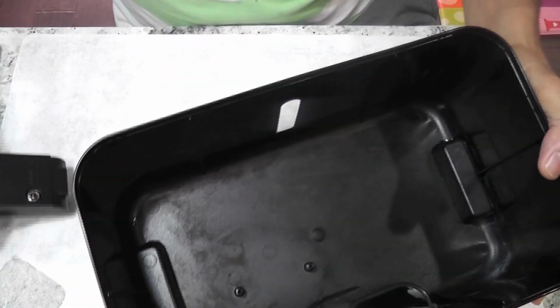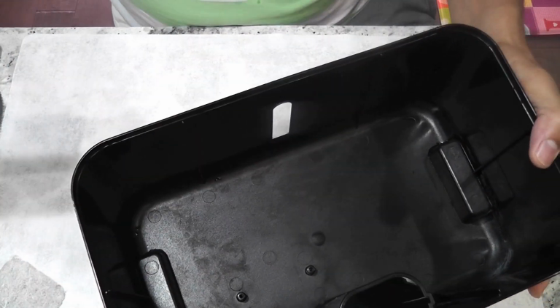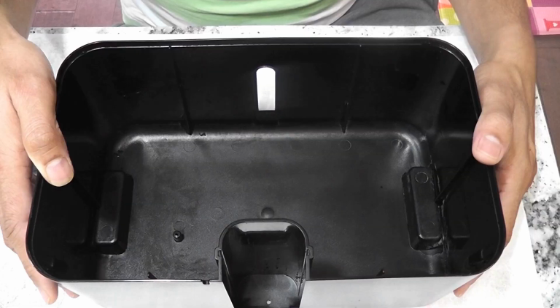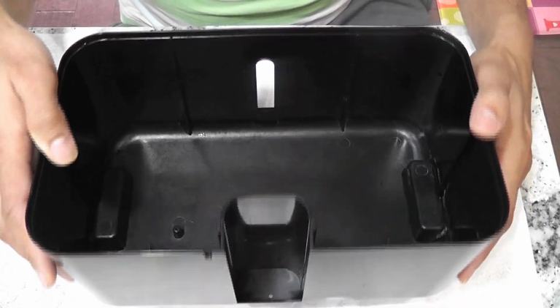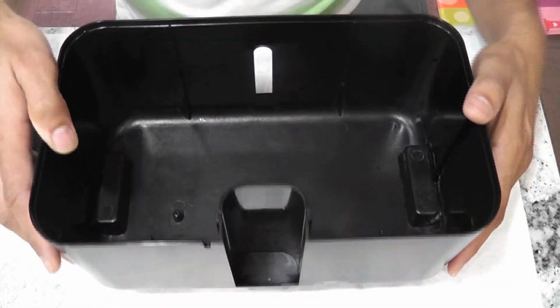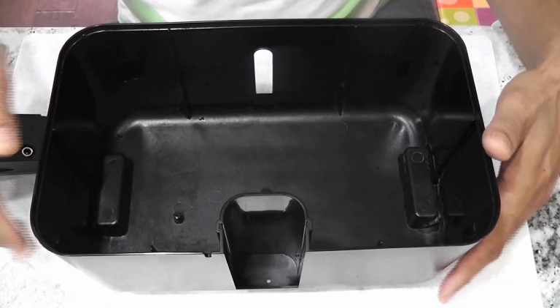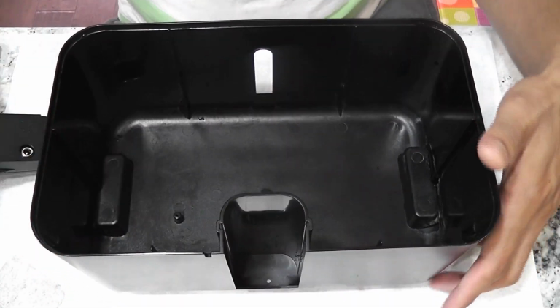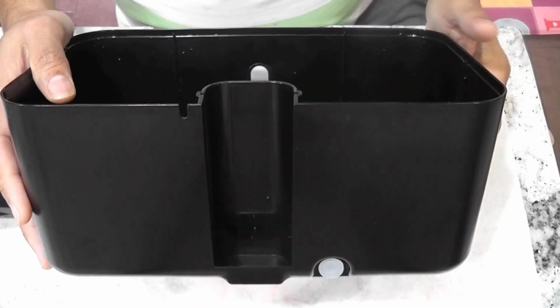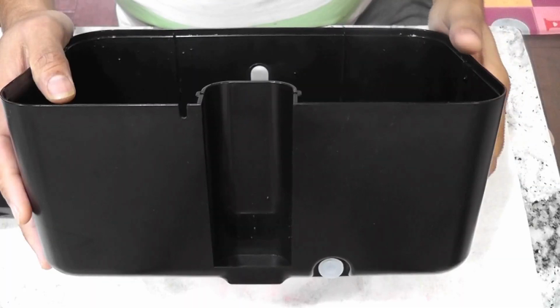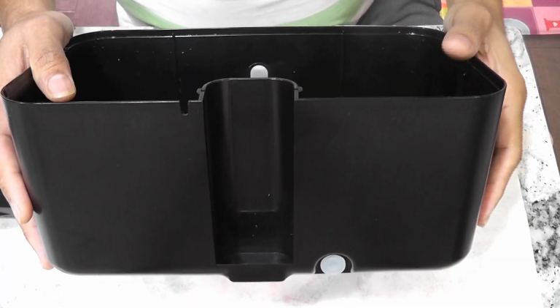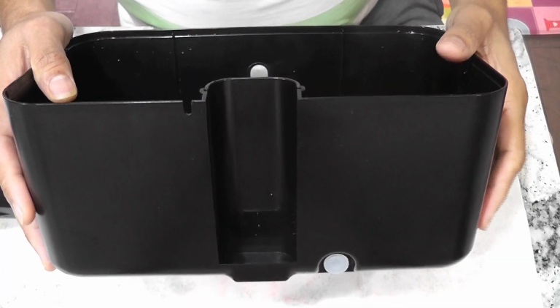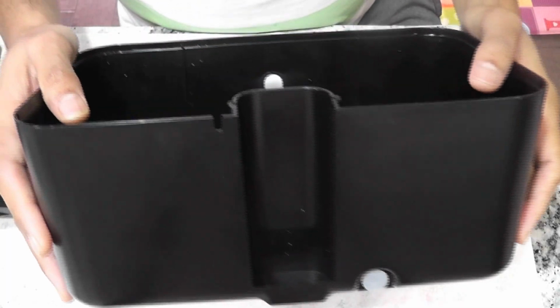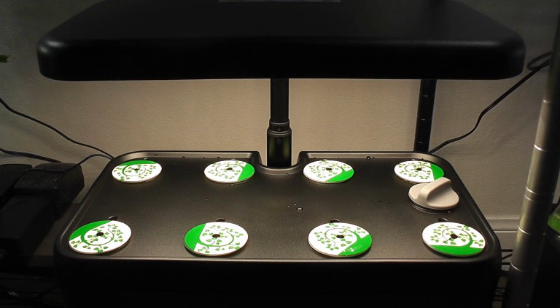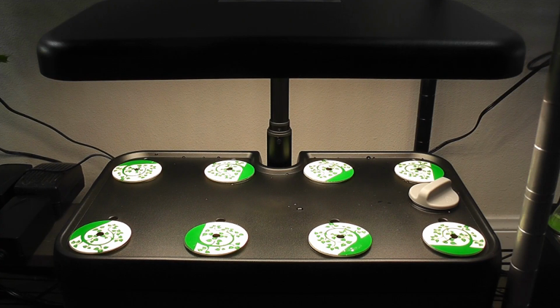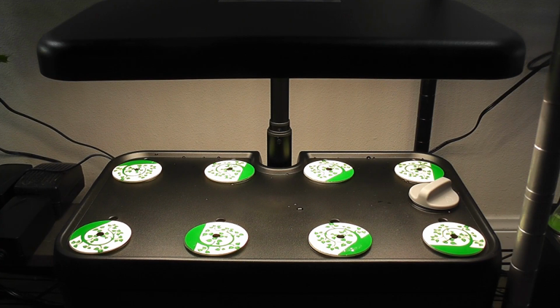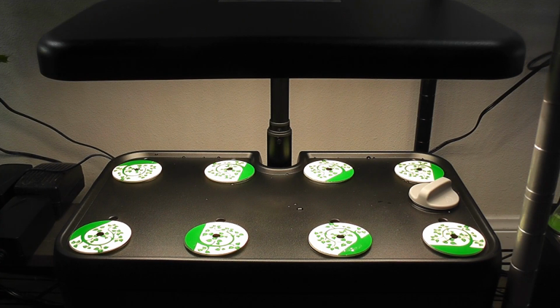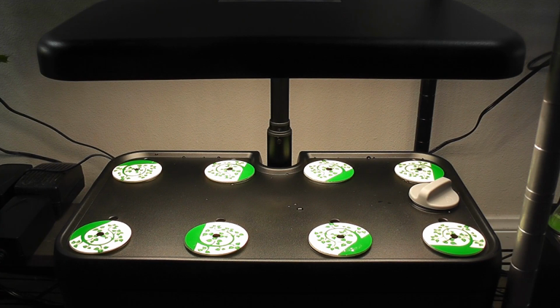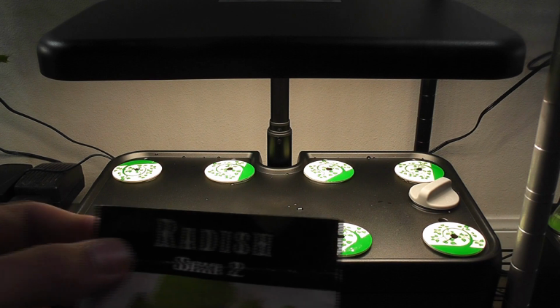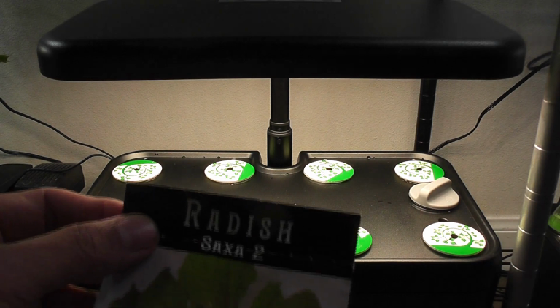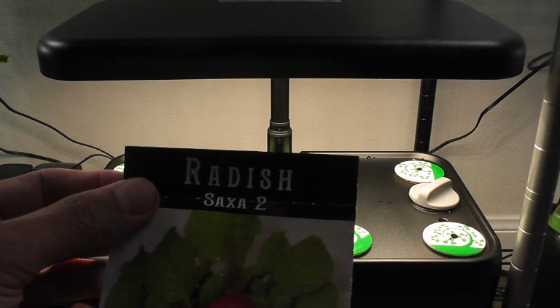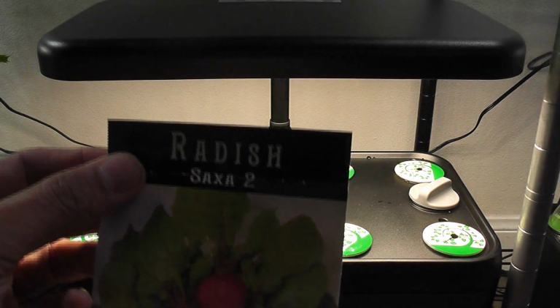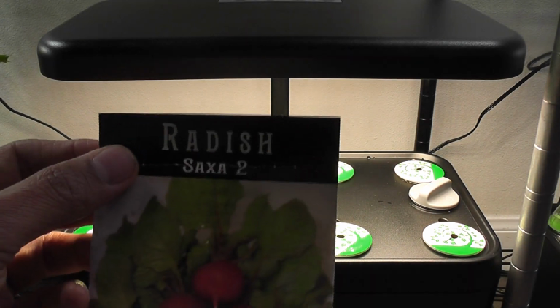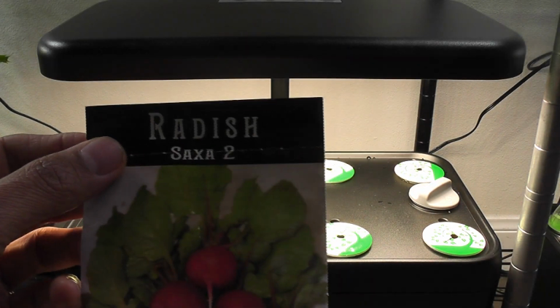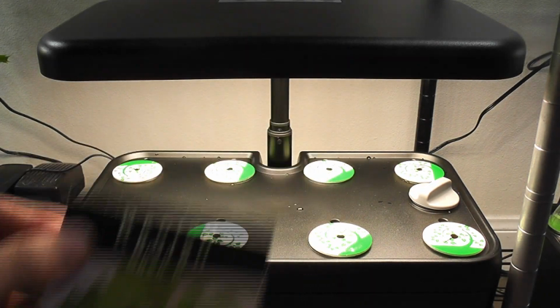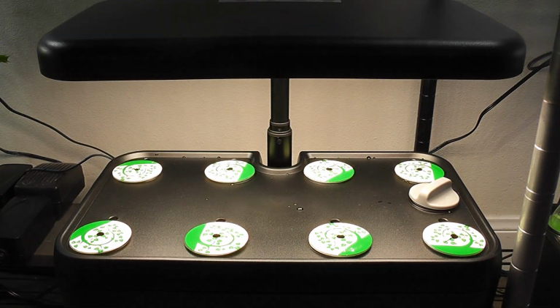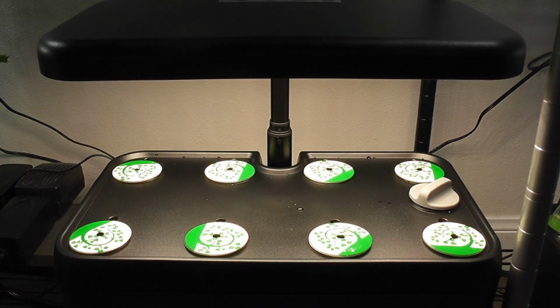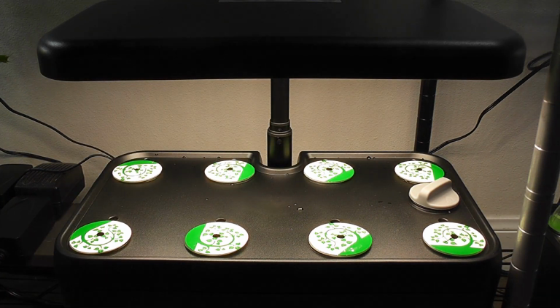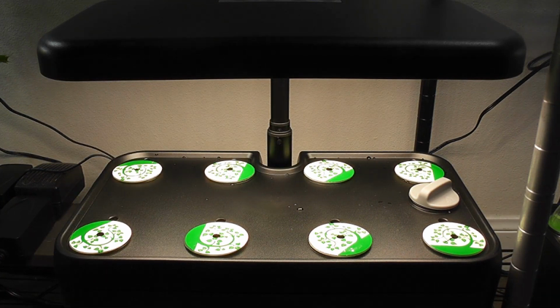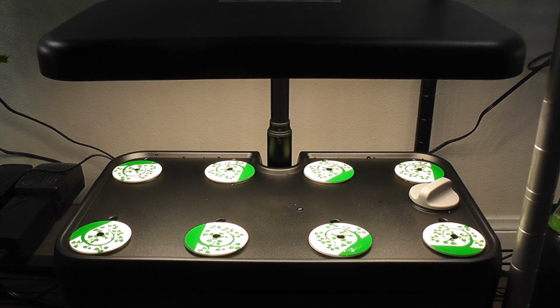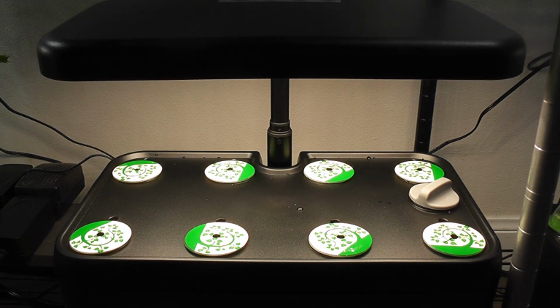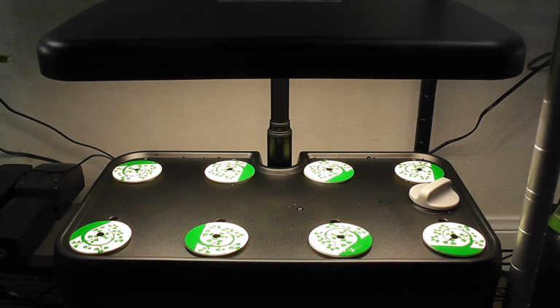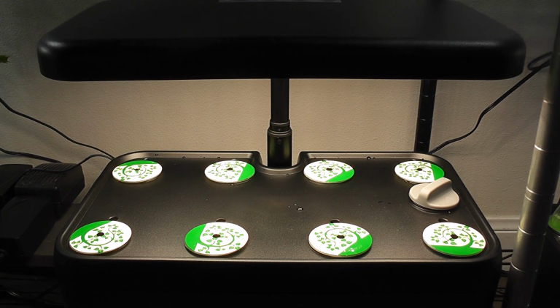Now let's get into the growth cycle and check the results. The garden is ready with Saksa 2 radishes. These radishes should be ready in about 25 days.